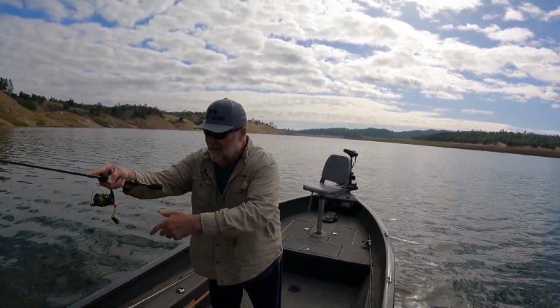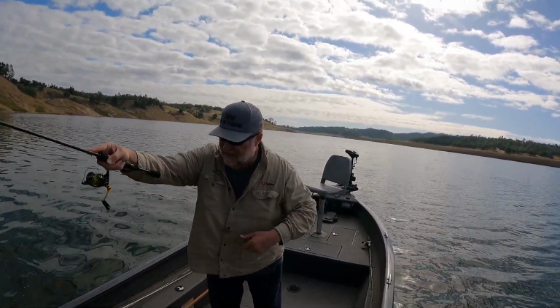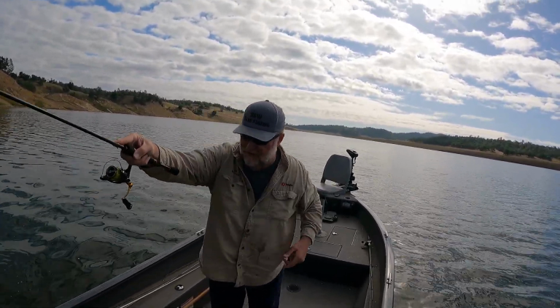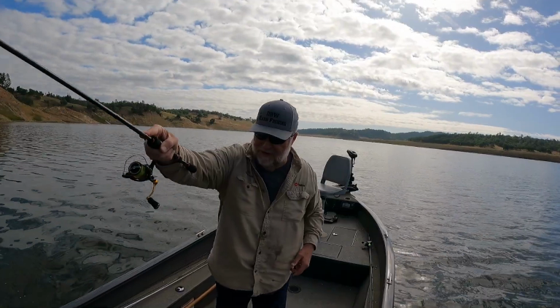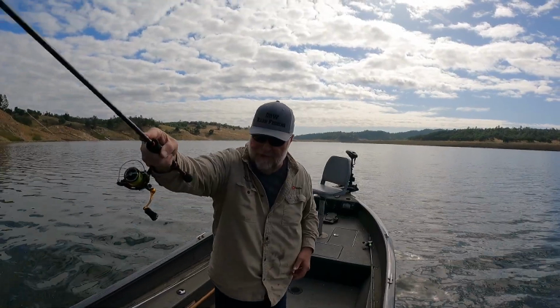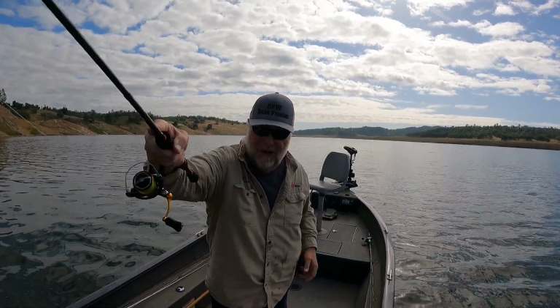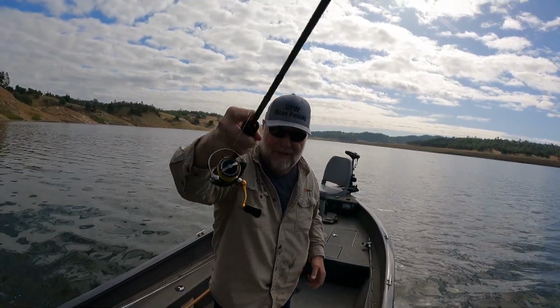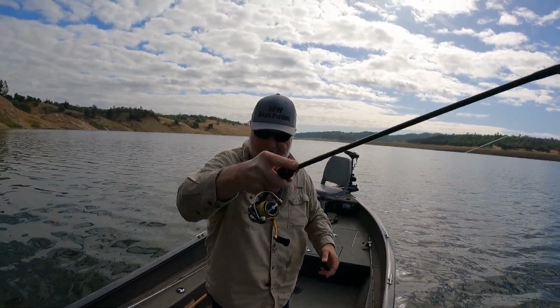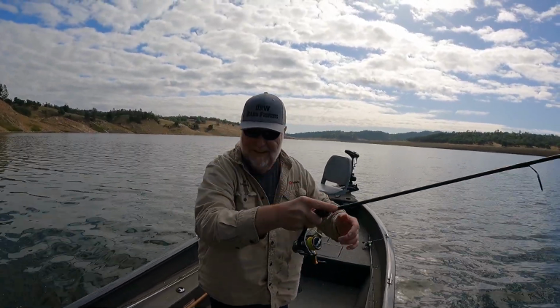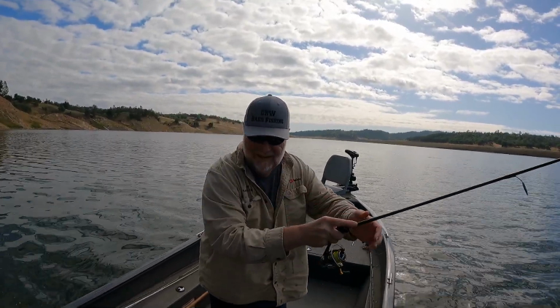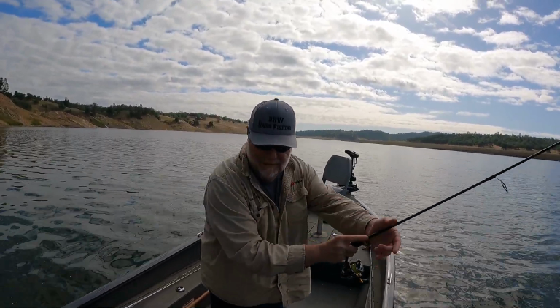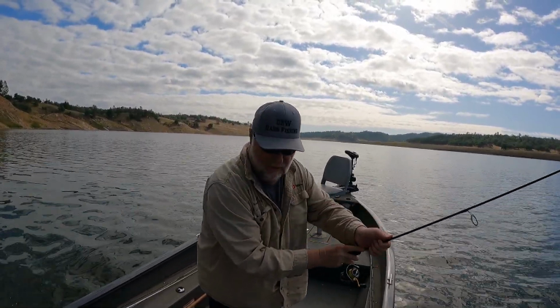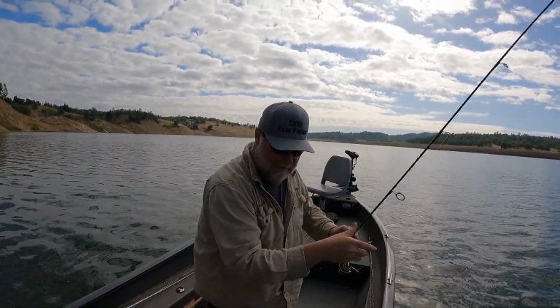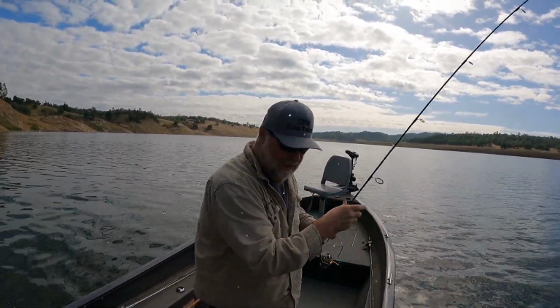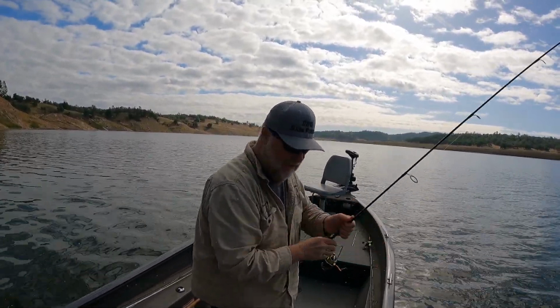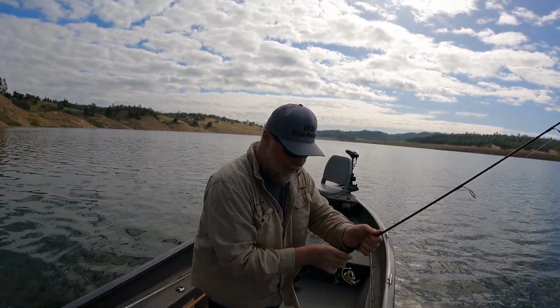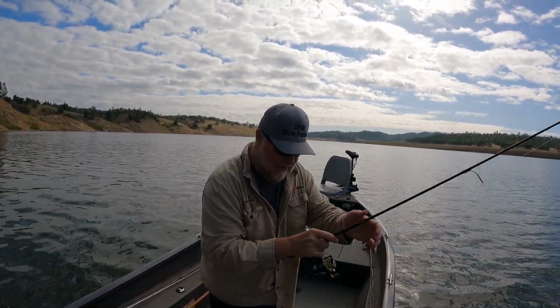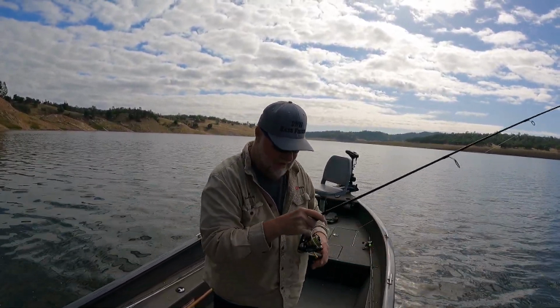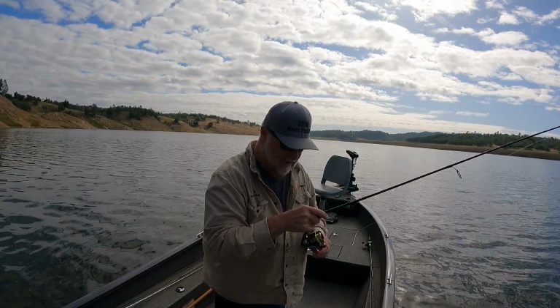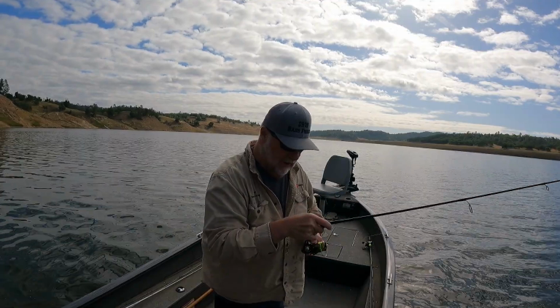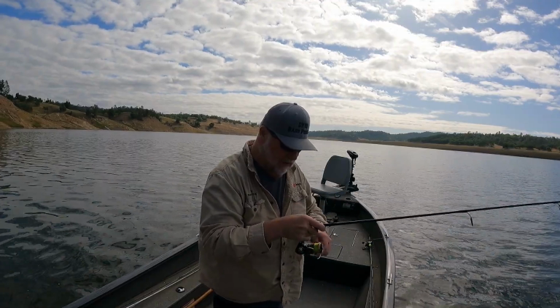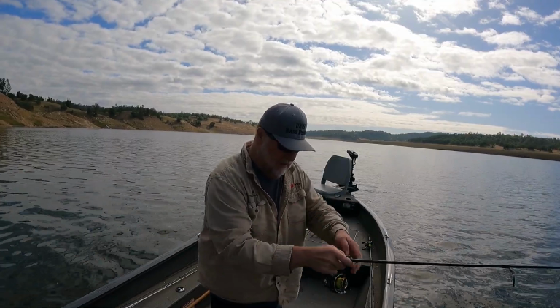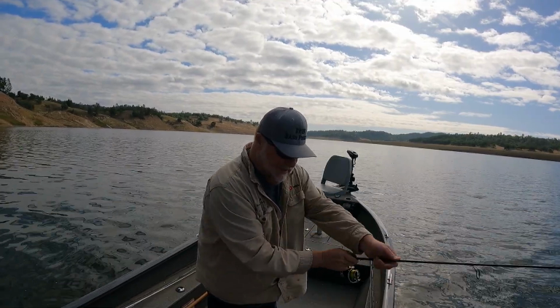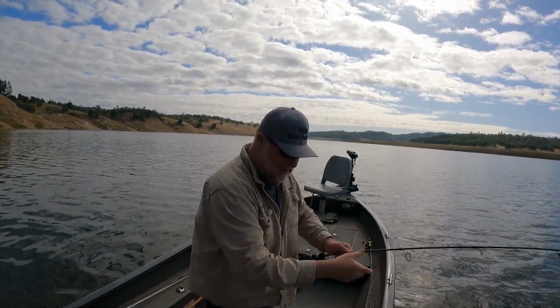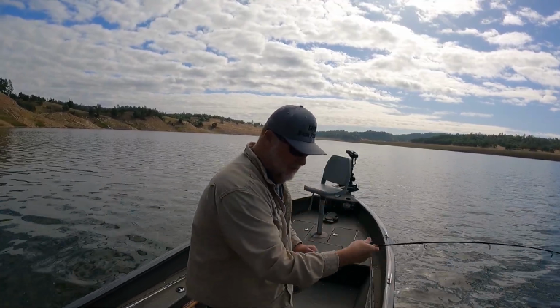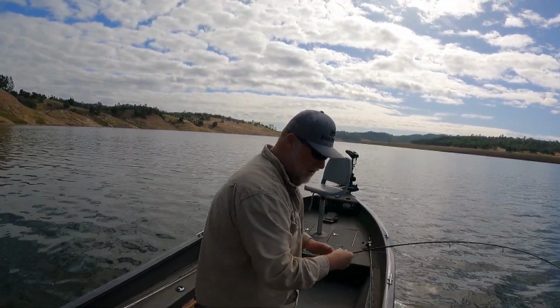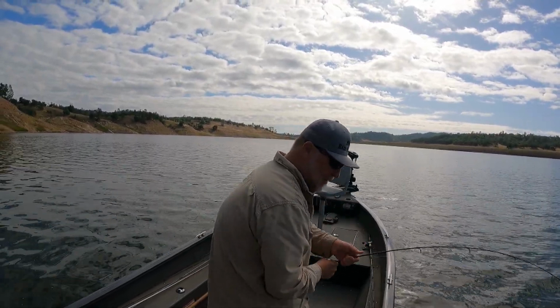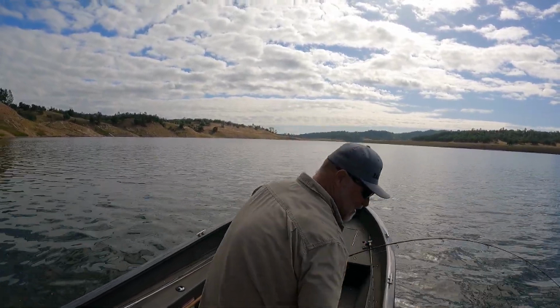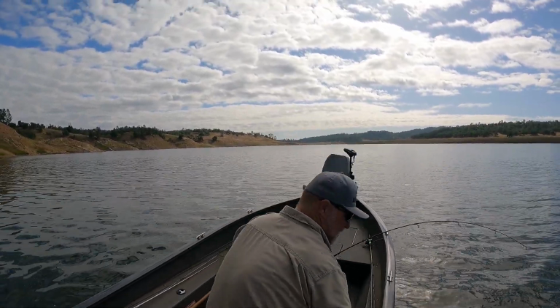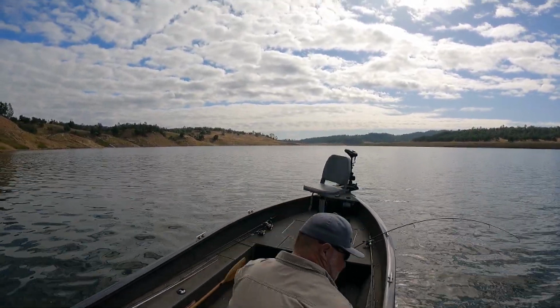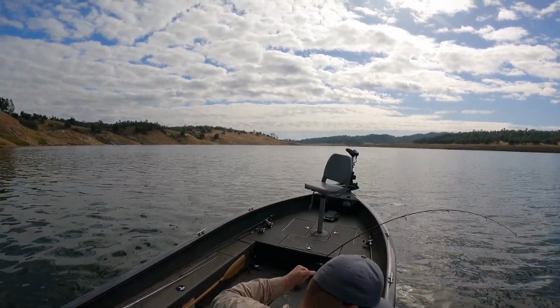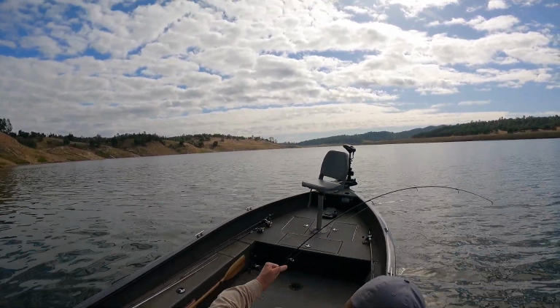I had a feeling there'd be some crappie there. Got me a — oh, I got me a nice crappie here! Wow, that's a chunky one right here, come here buddy.